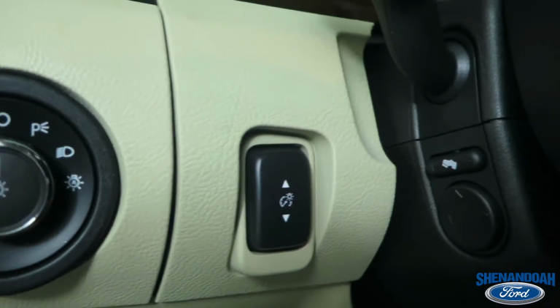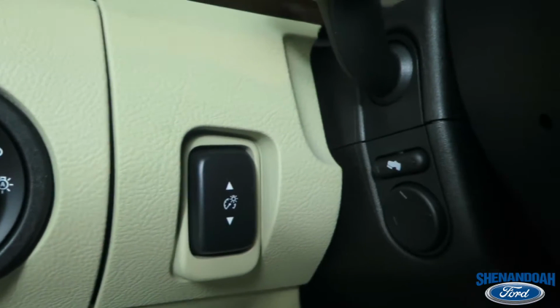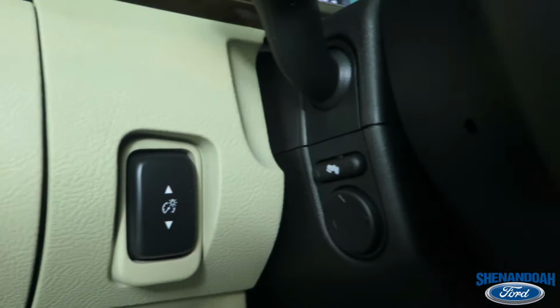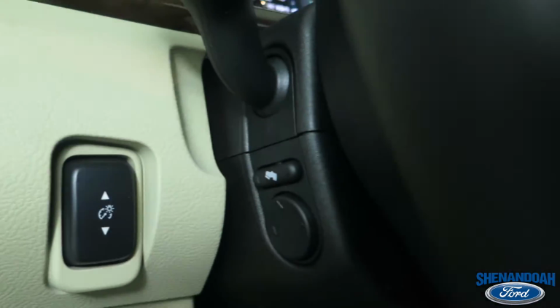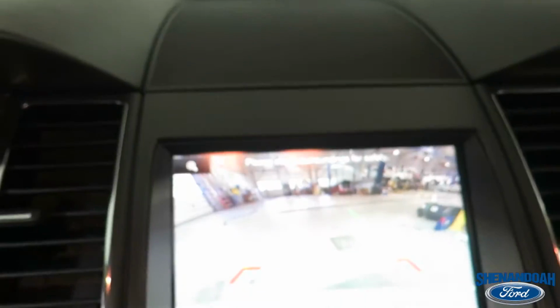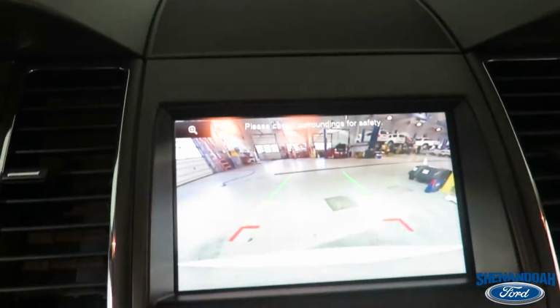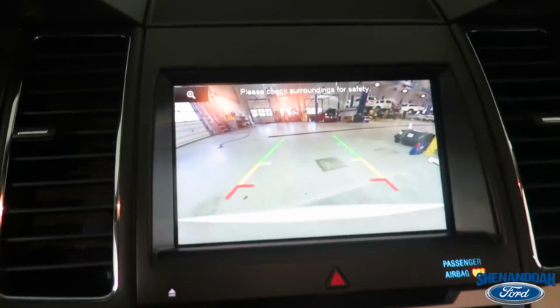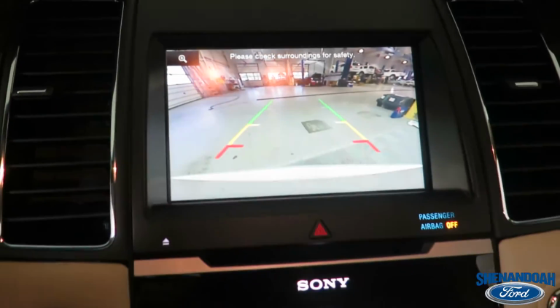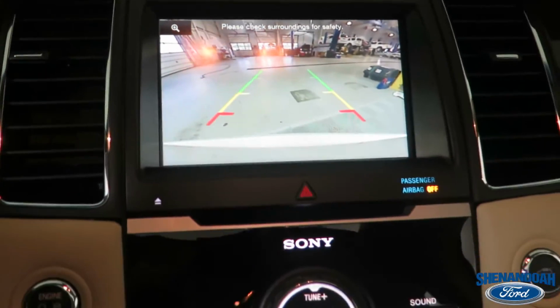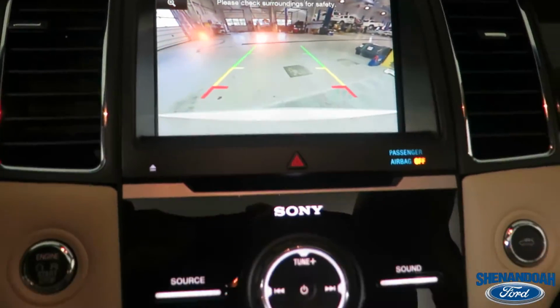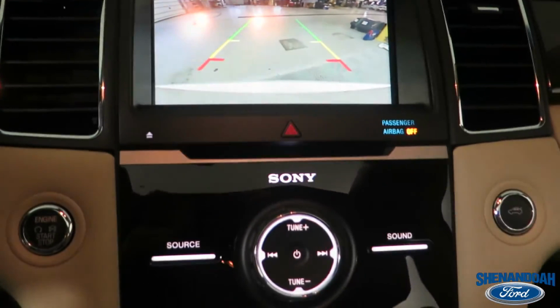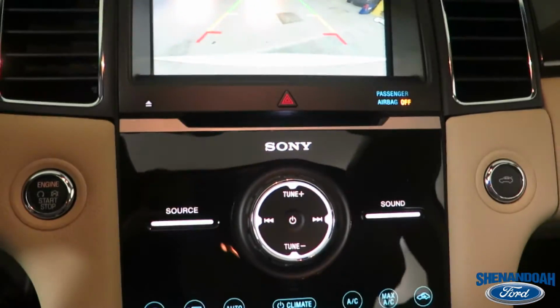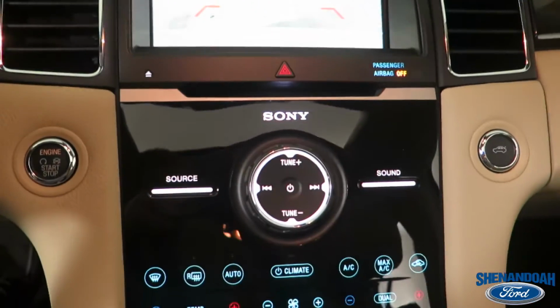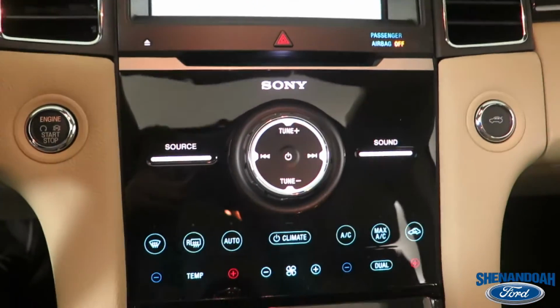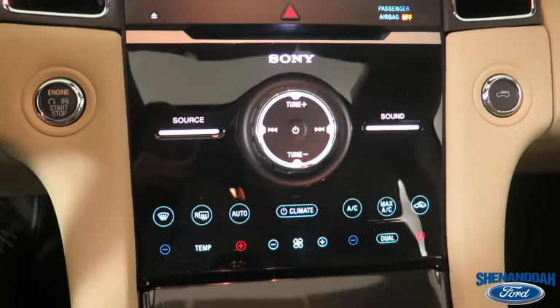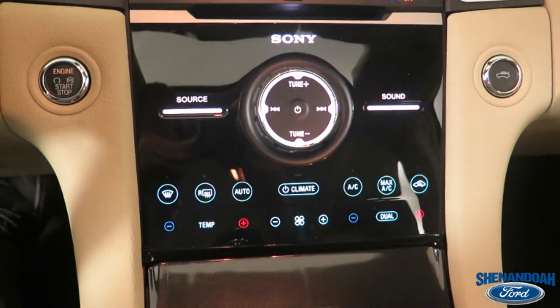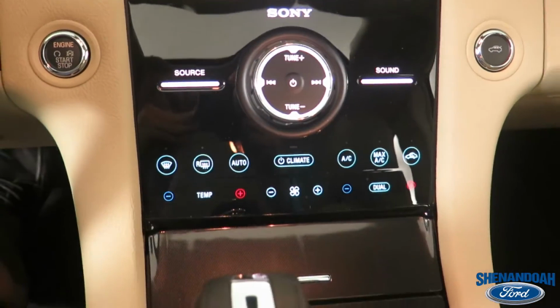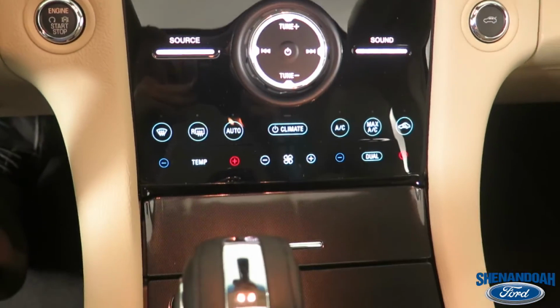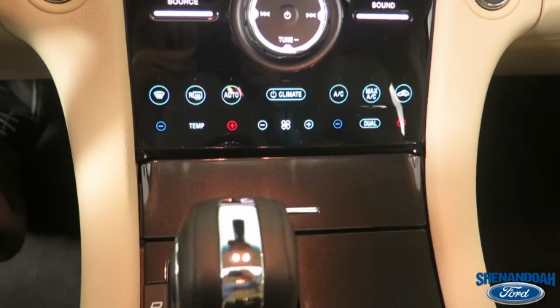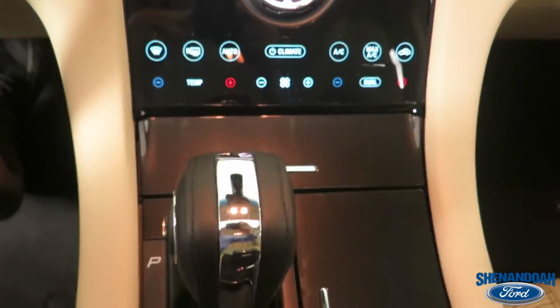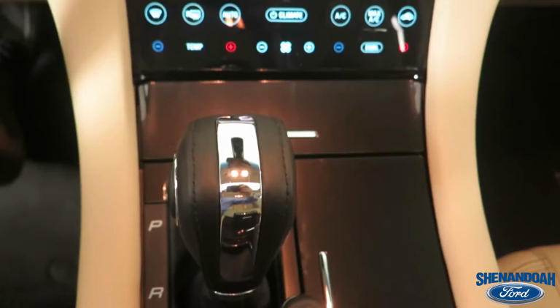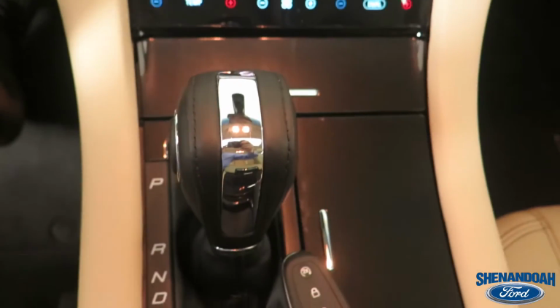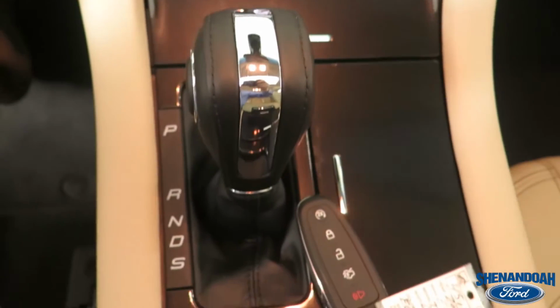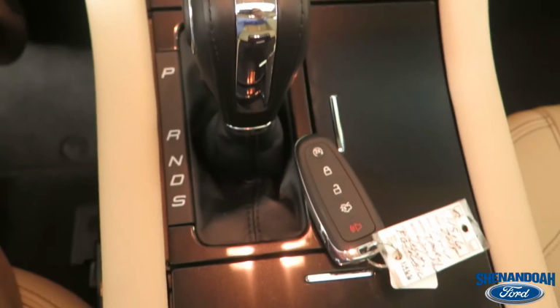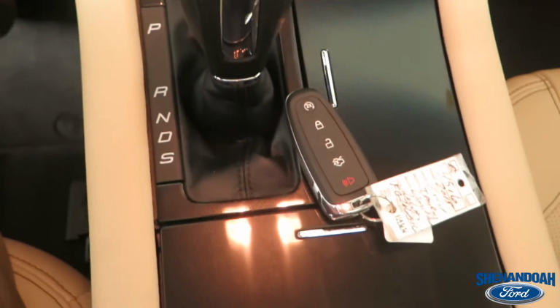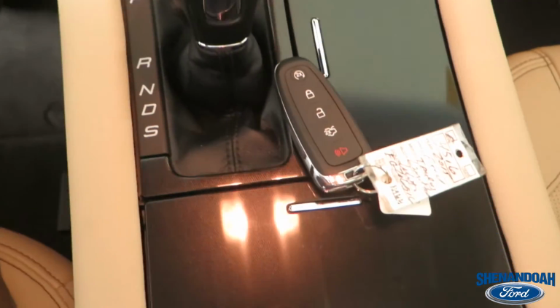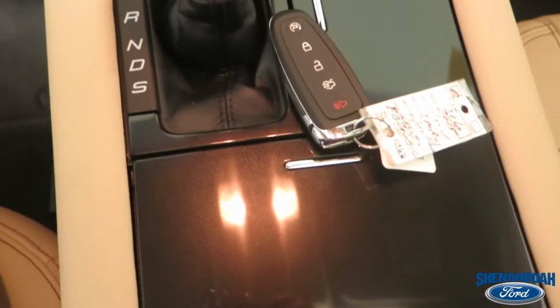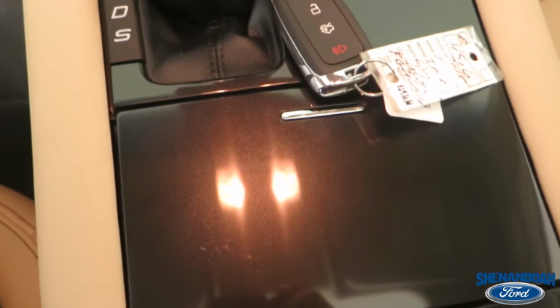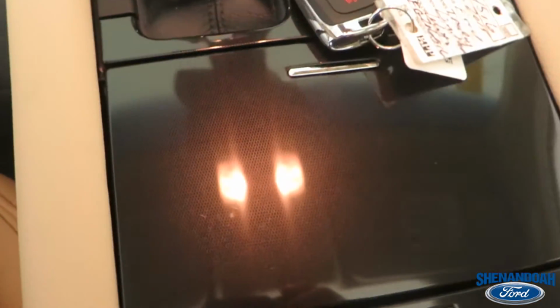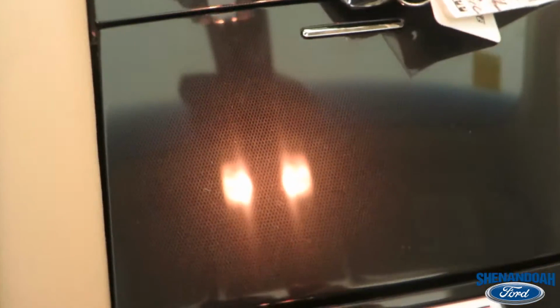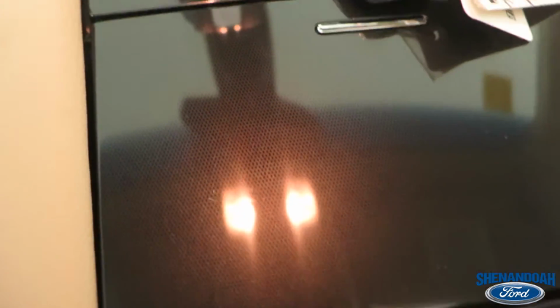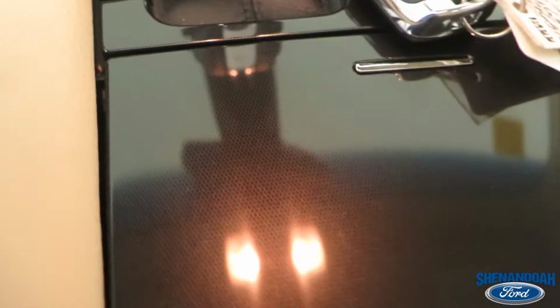If it's too nice of a day, we can turn on the AC and slide back the powered sunroof, or if it gets cold, we can crank on the heated front and rear seats.